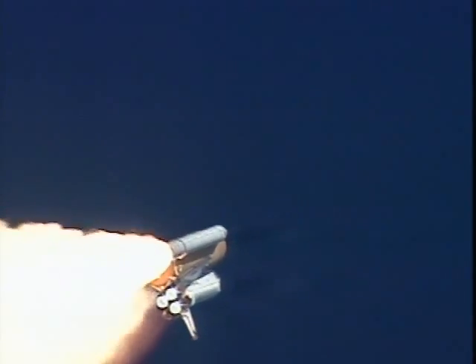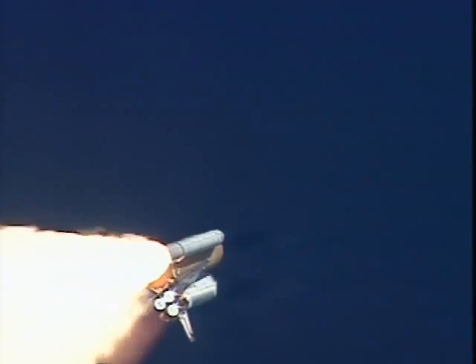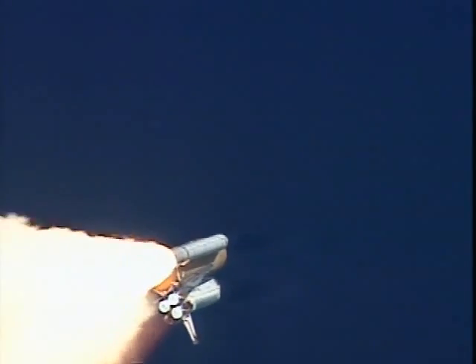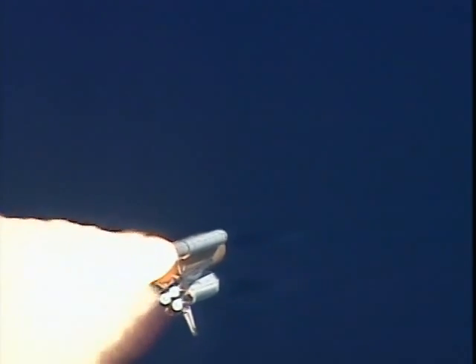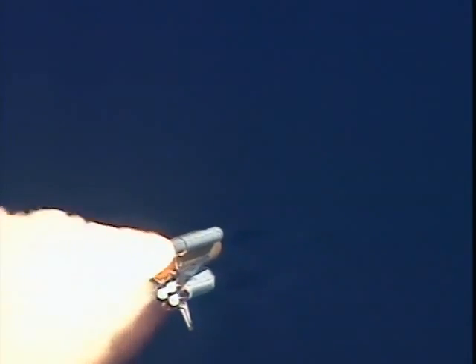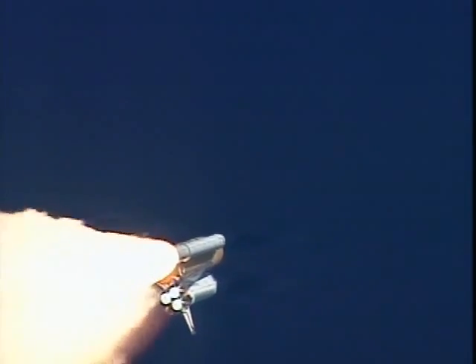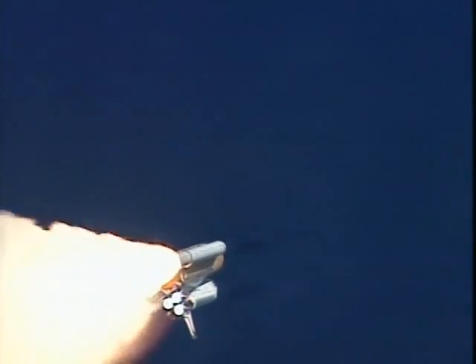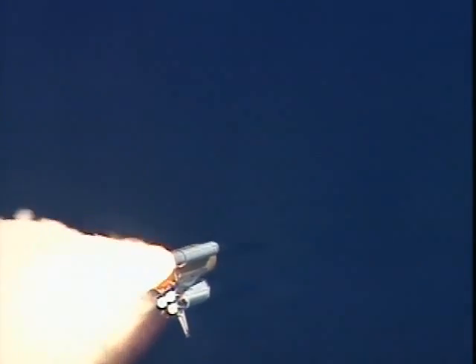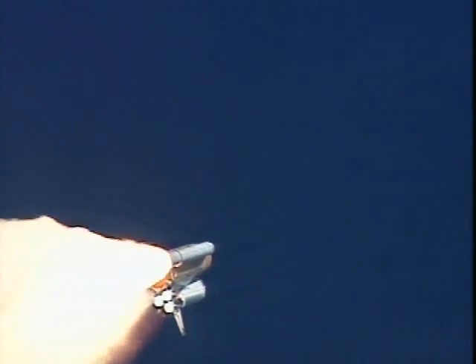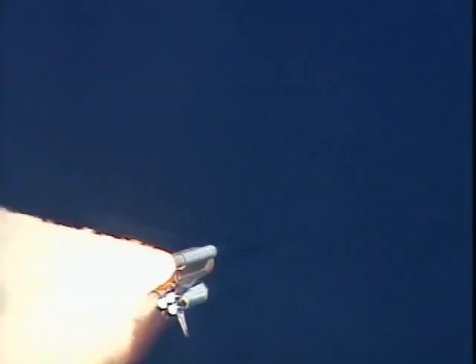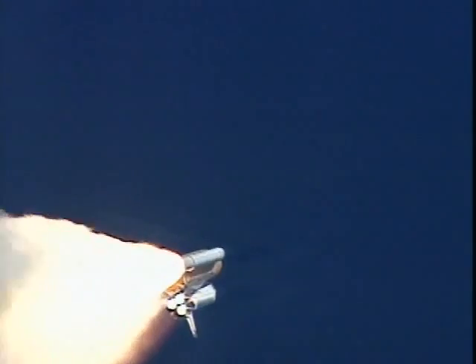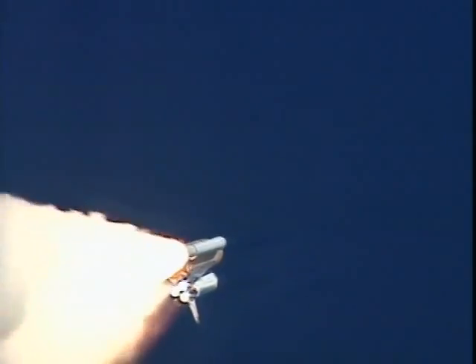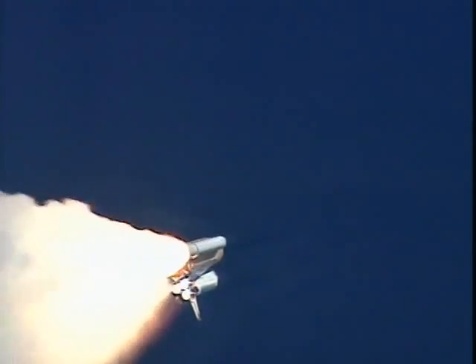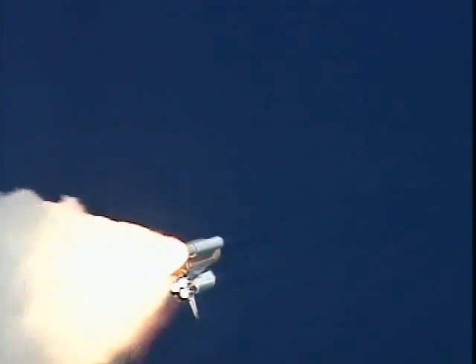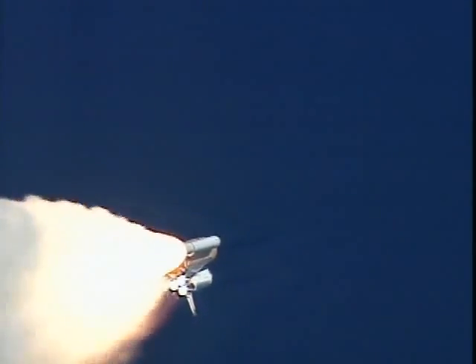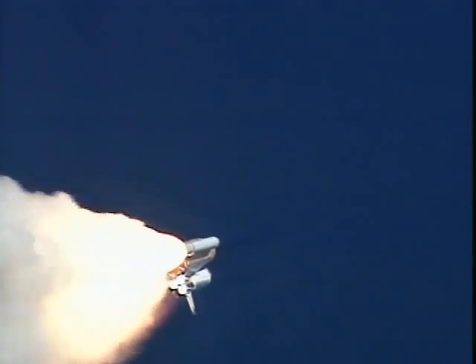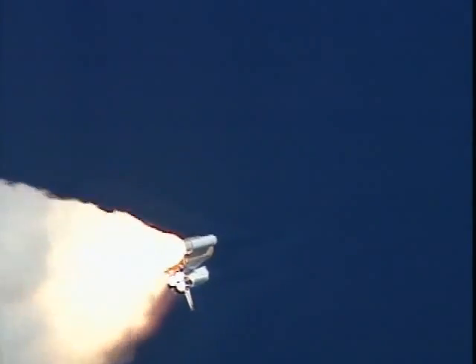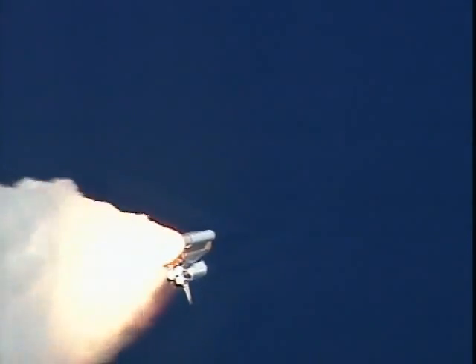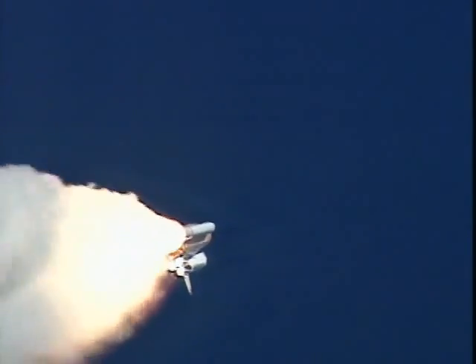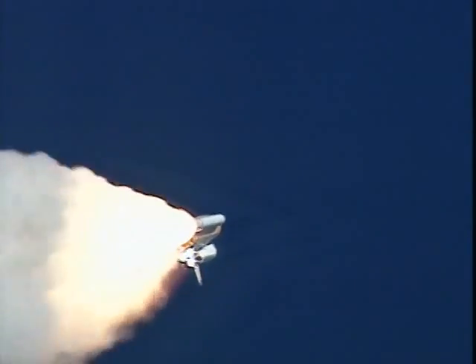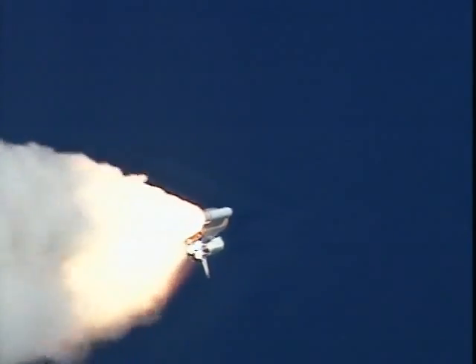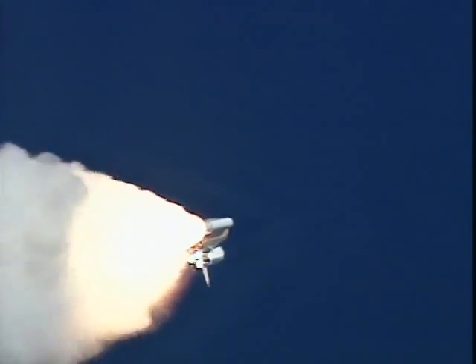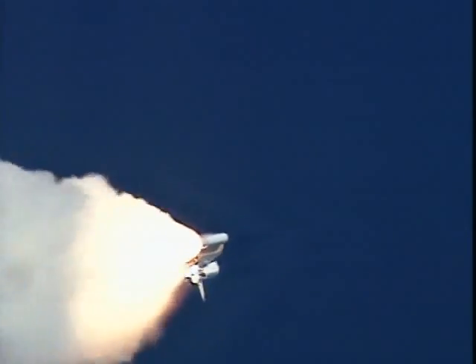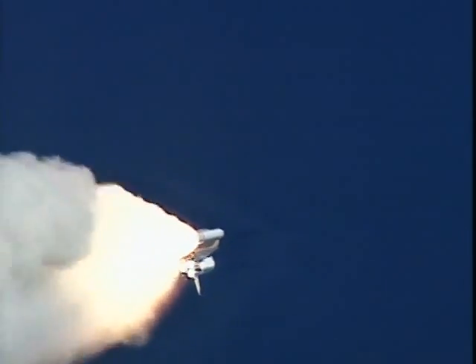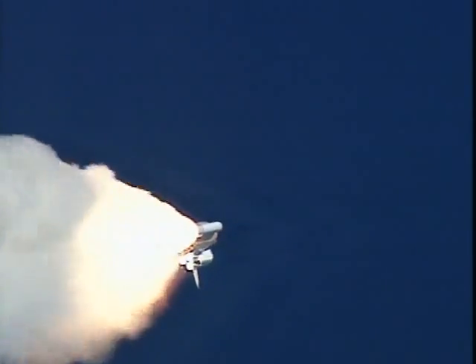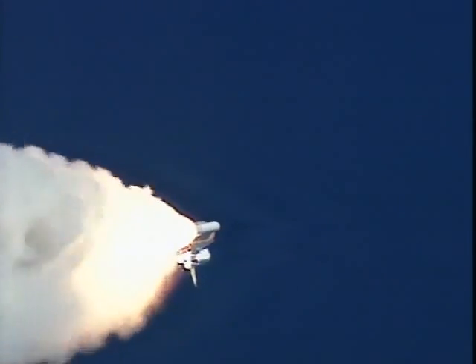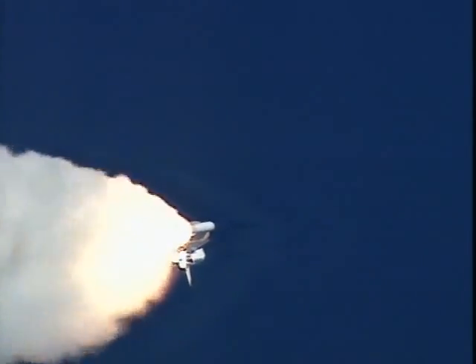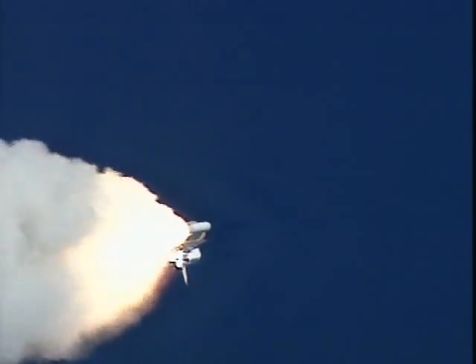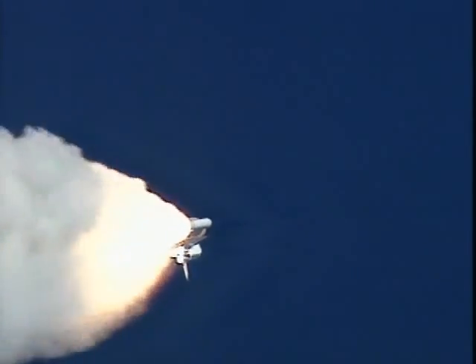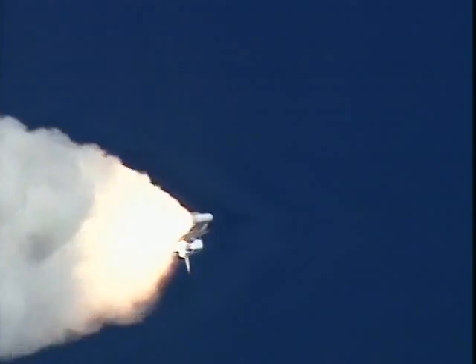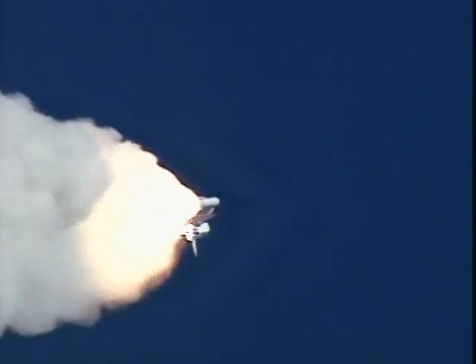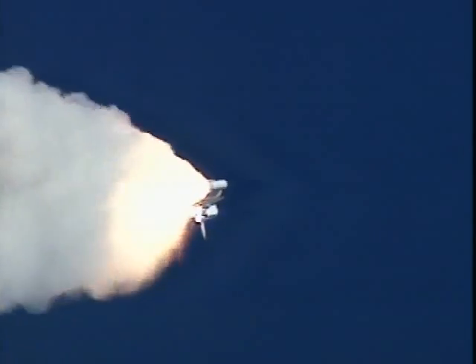Columbia already two and a half miles downrange from the Kennedy Space Center, four and a half miles in altitude. The main engines beginning to rev up to full throttle, 104% of rated performance.